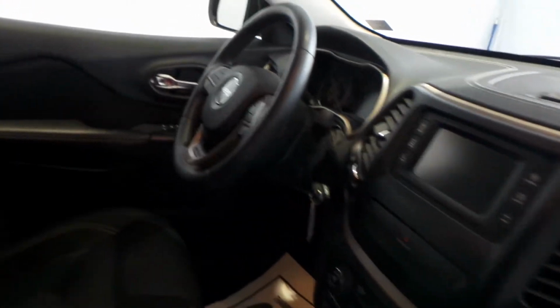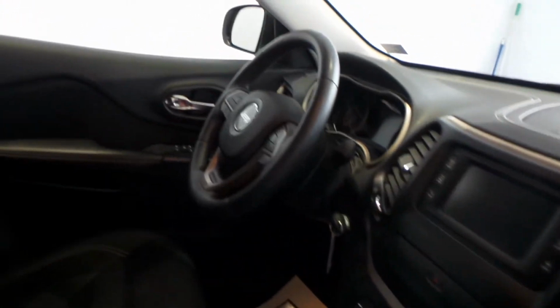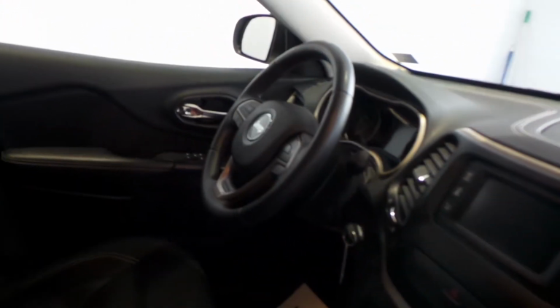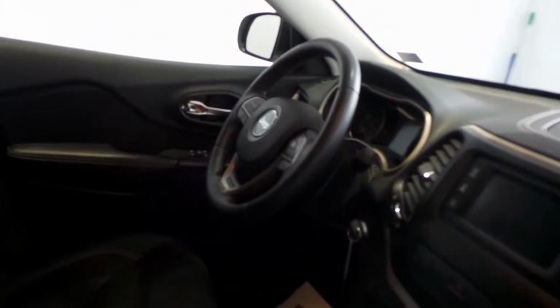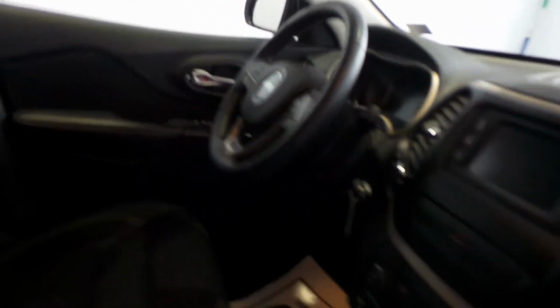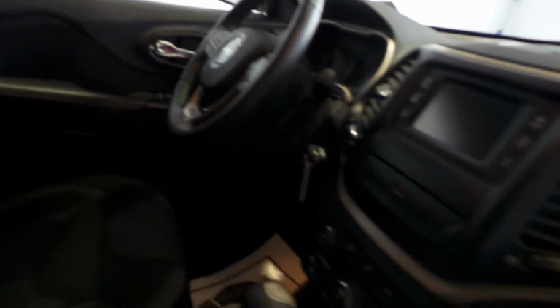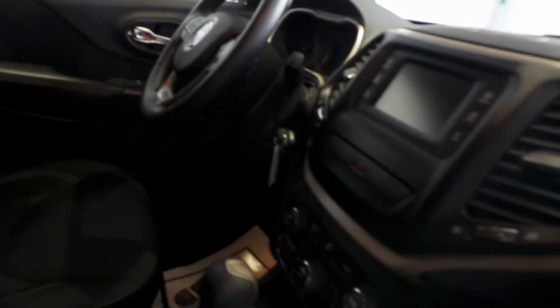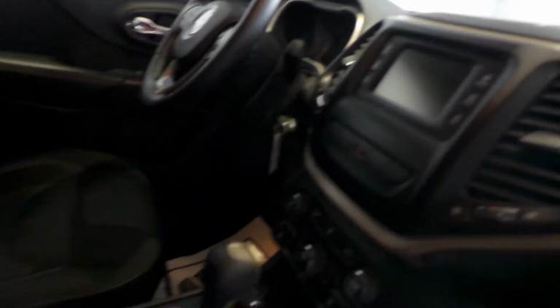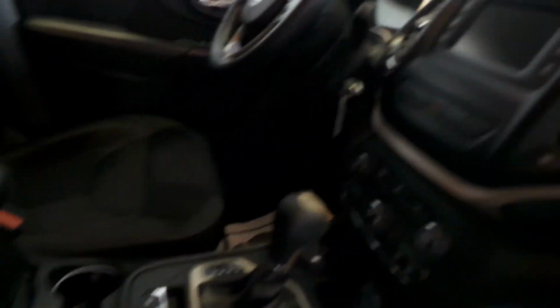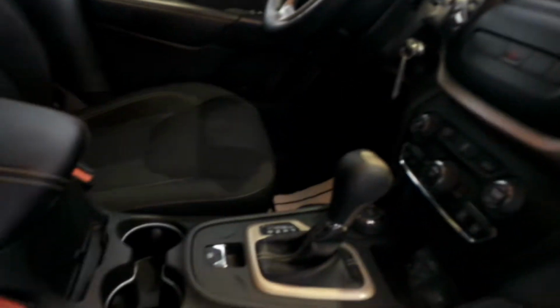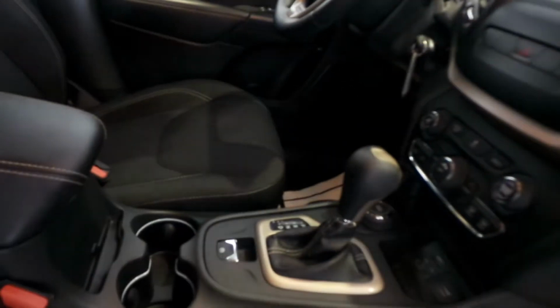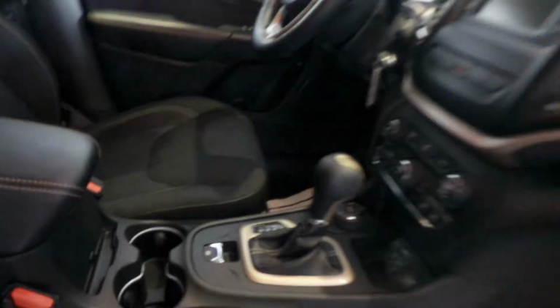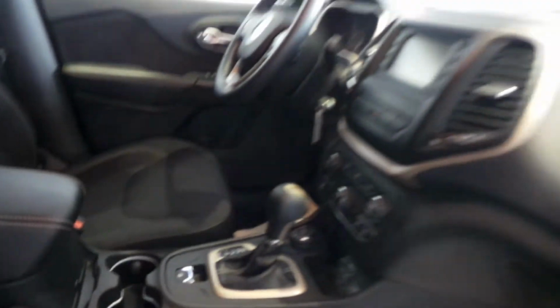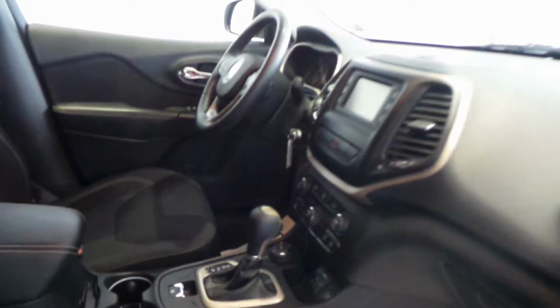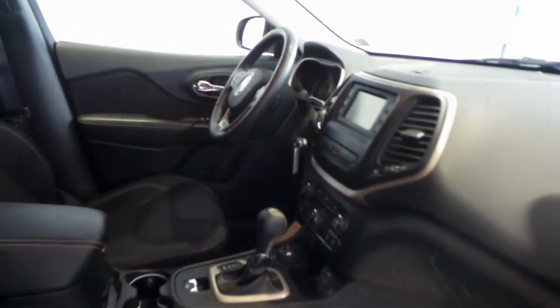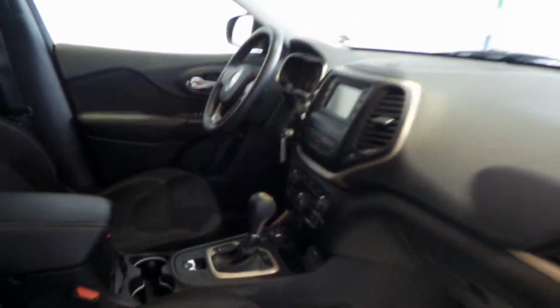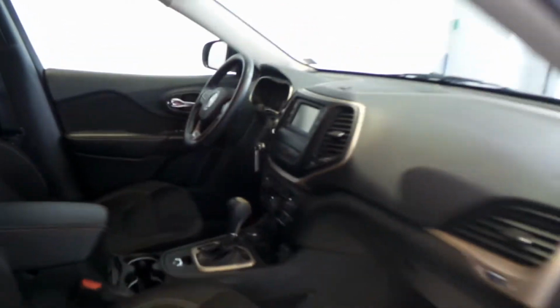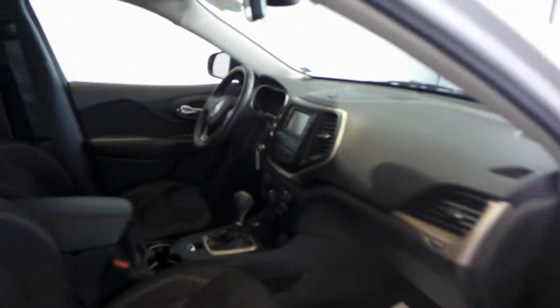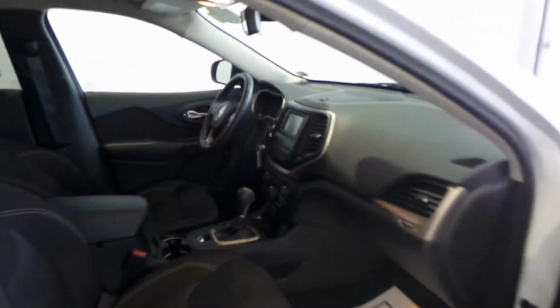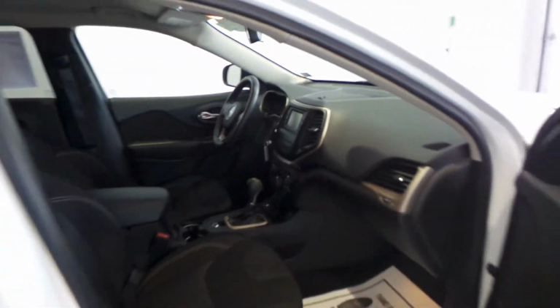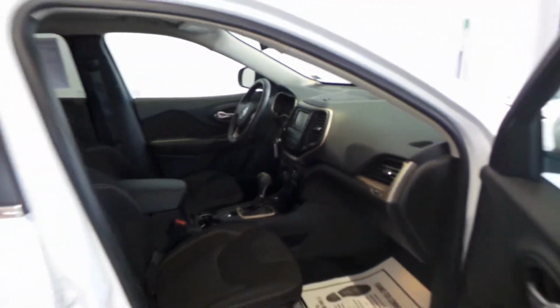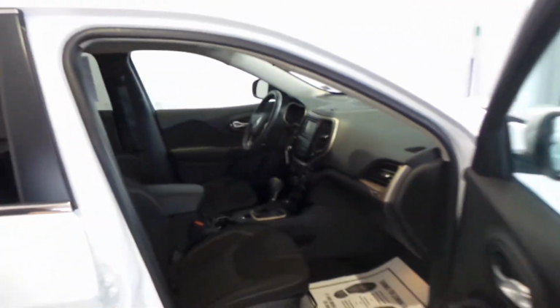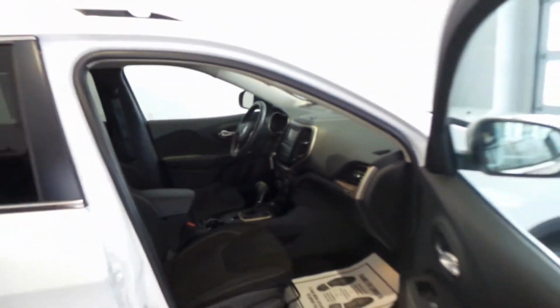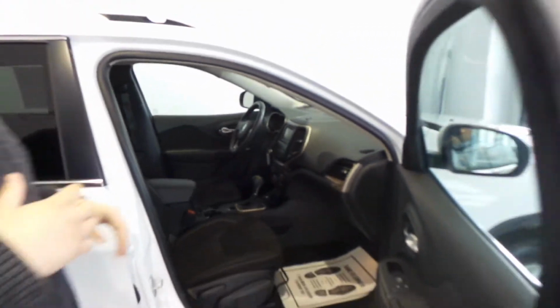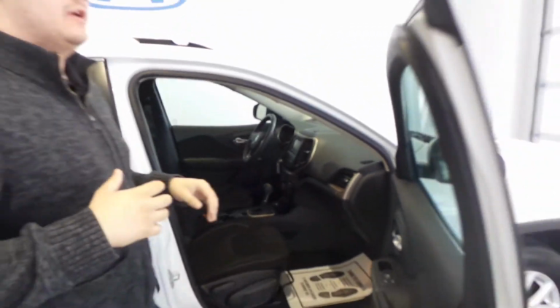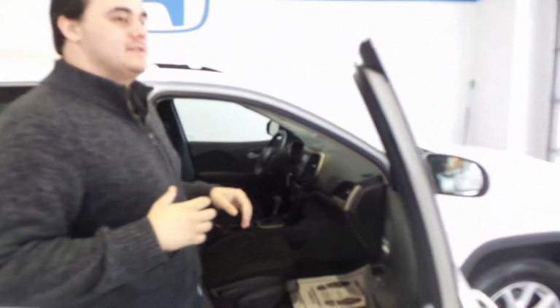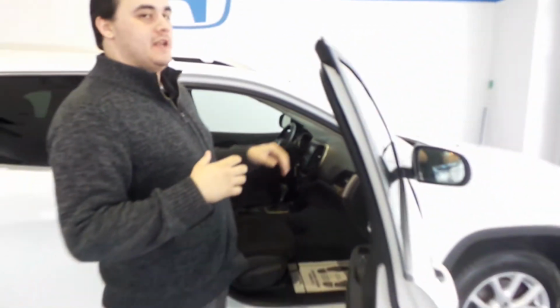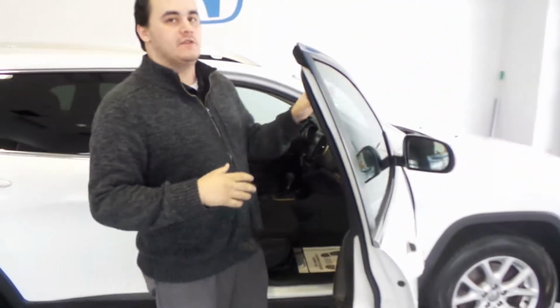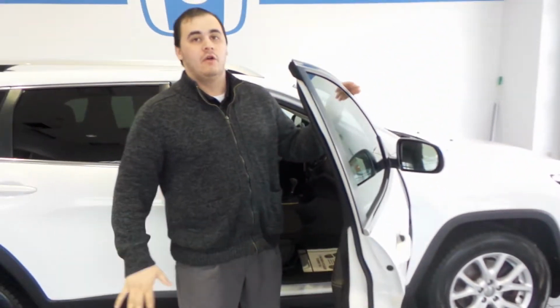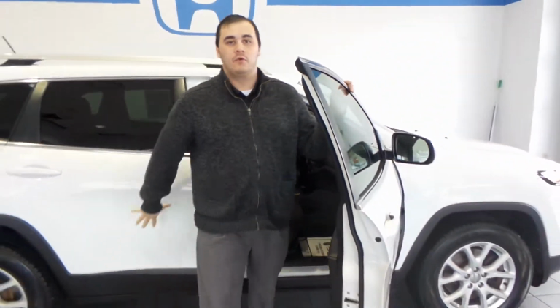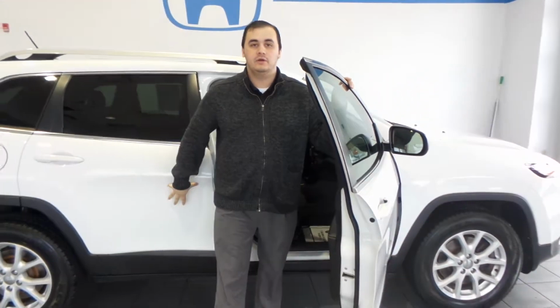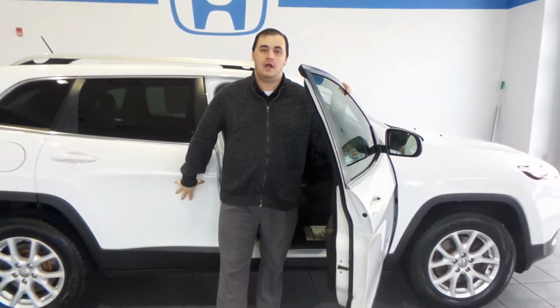Steering wheel audio controls, you got a backup camera, you got an electric parking brake. And the best part I think about this vehicle is that it is four wheel drive.